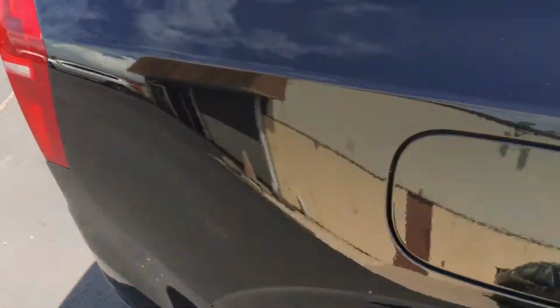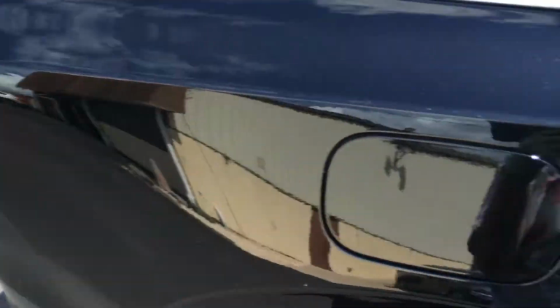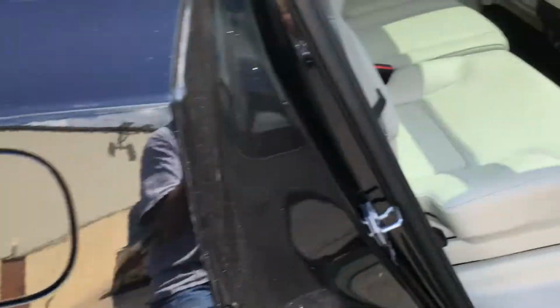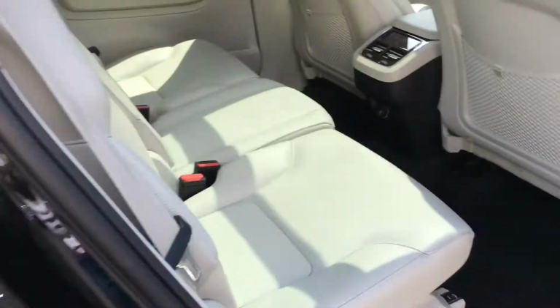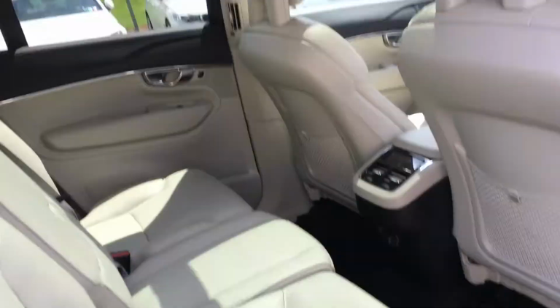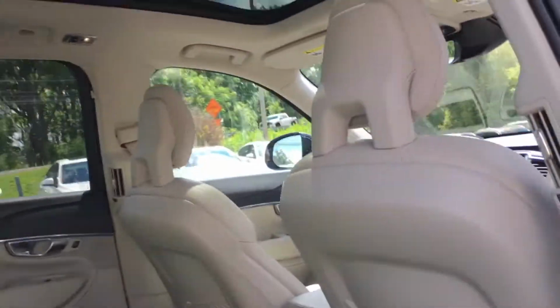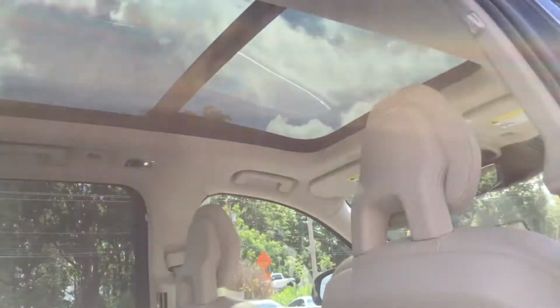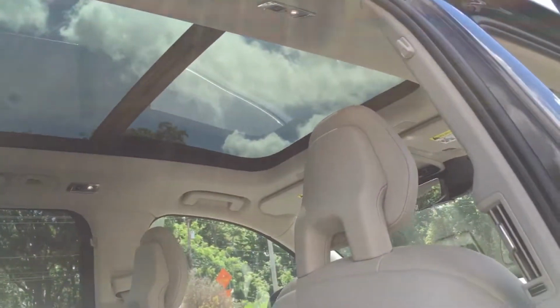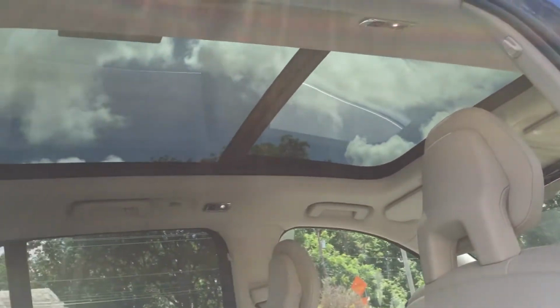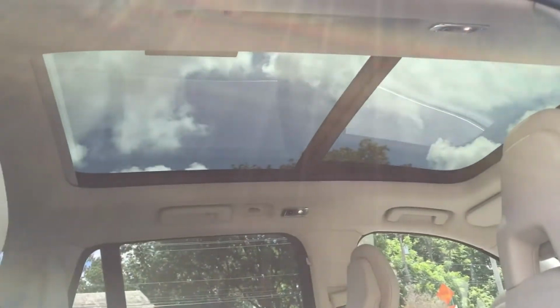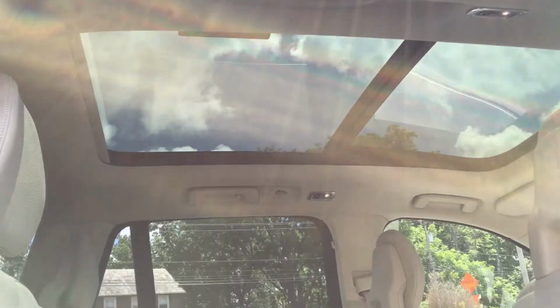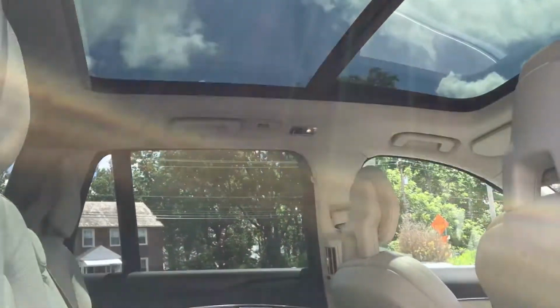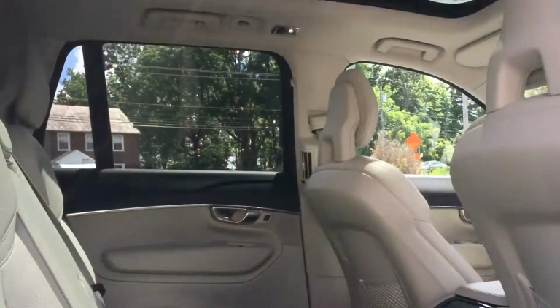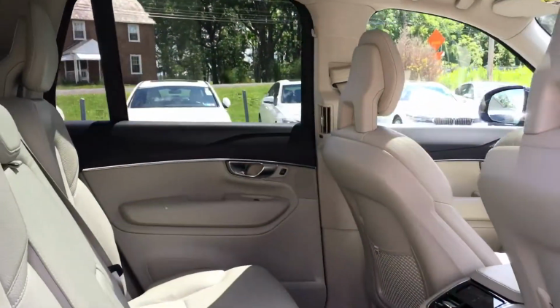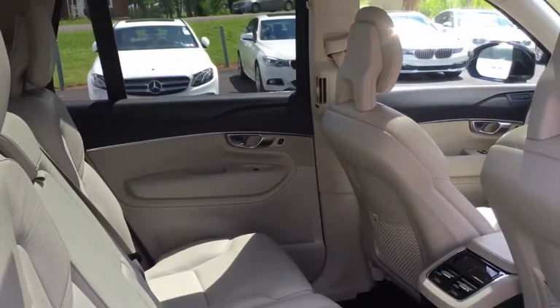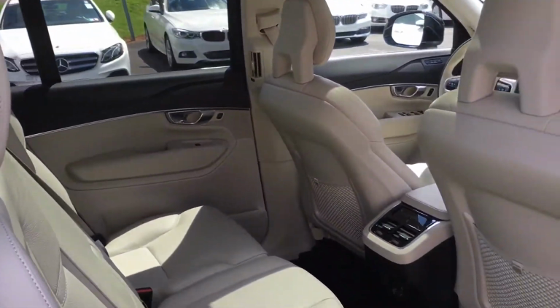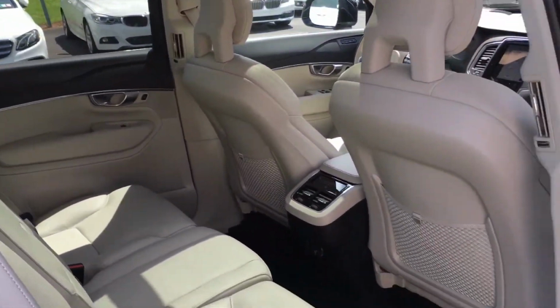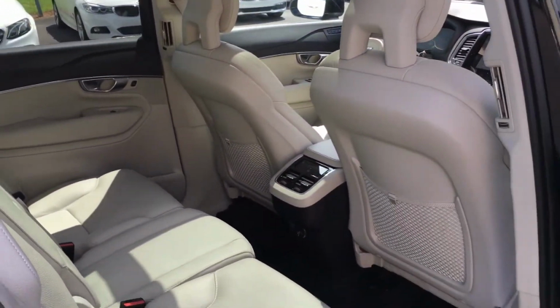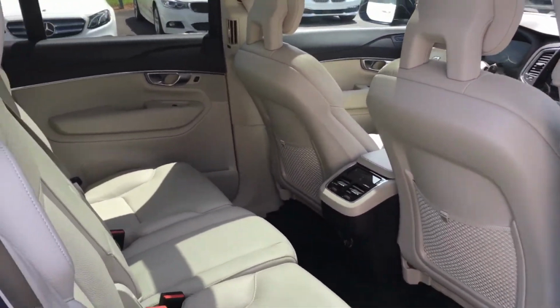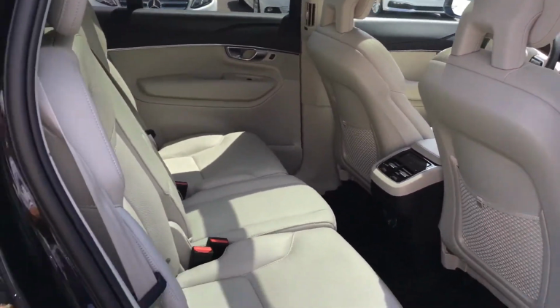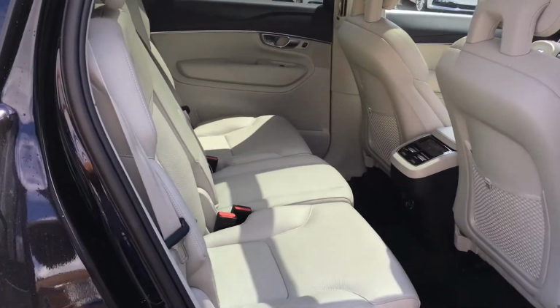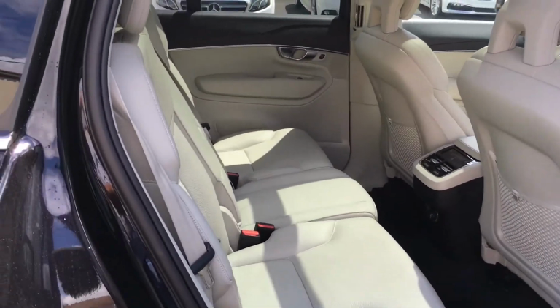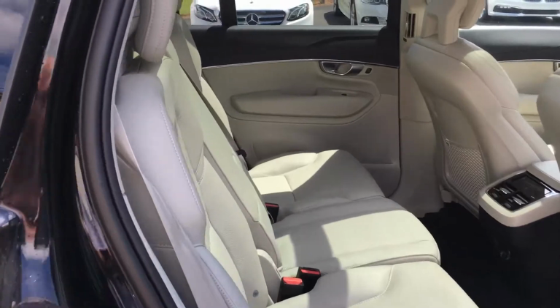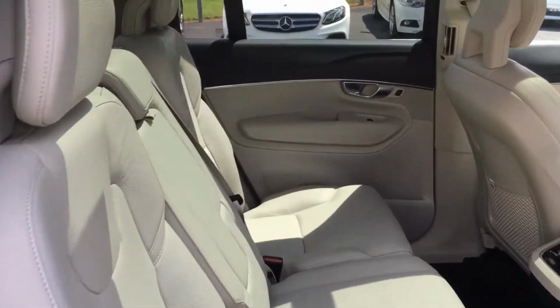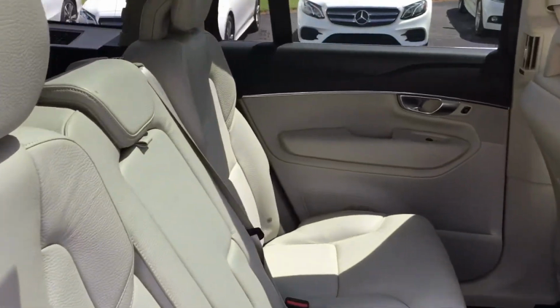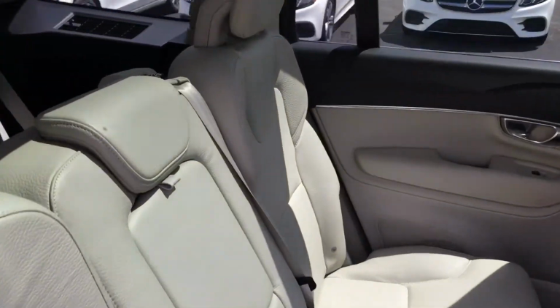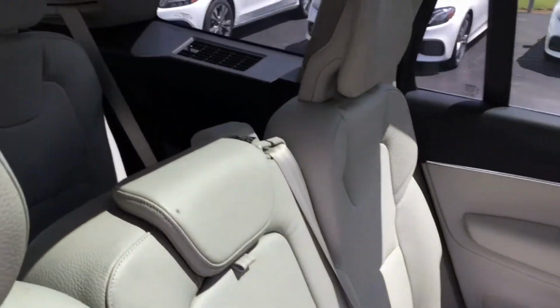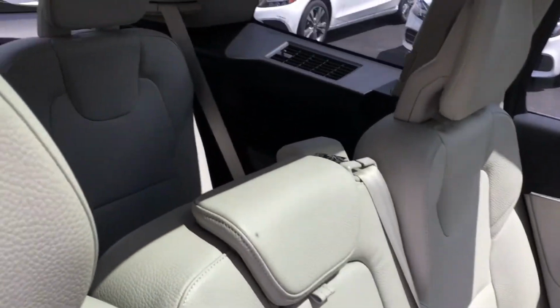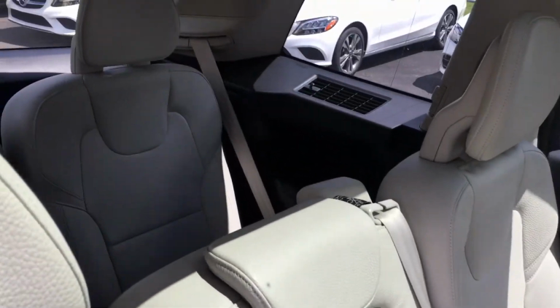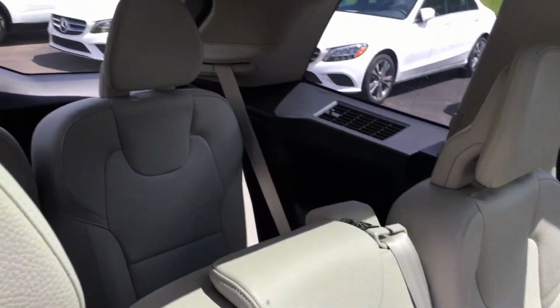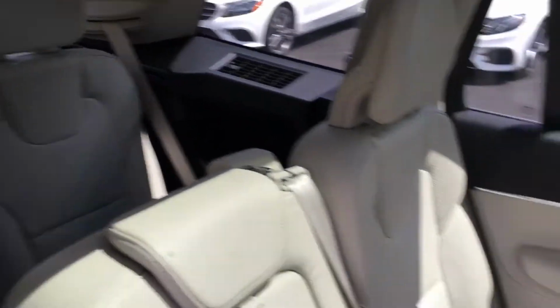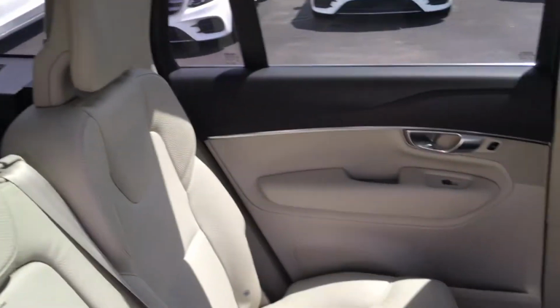Let's take a look at this panoramic moonroof from the inside. You can see it takes up basically the whole roof. Back seat is the same as the front — nothing to talk about. There is a third-row seat back there, and it actually has some pretty good space.